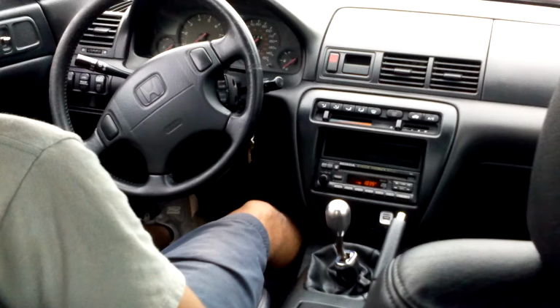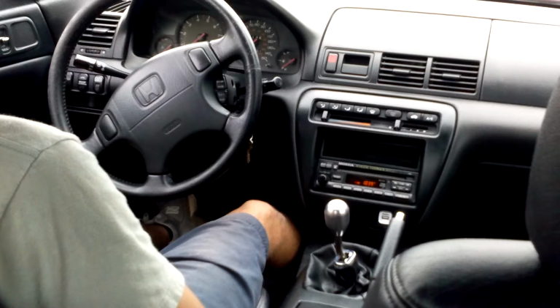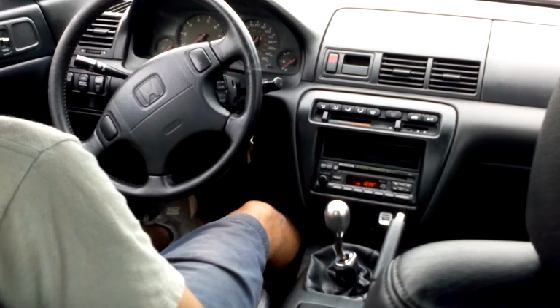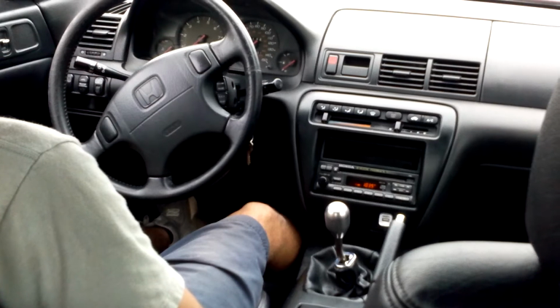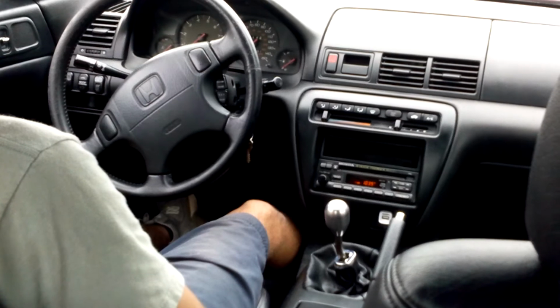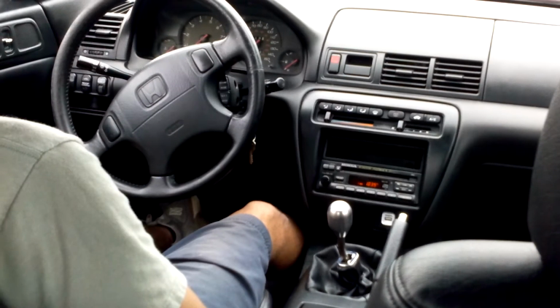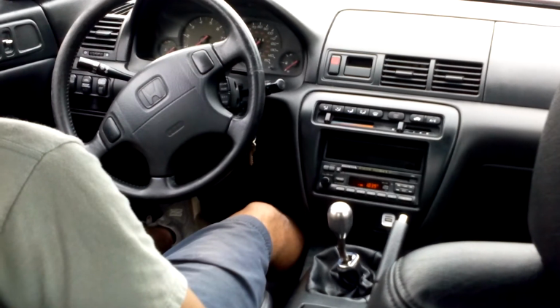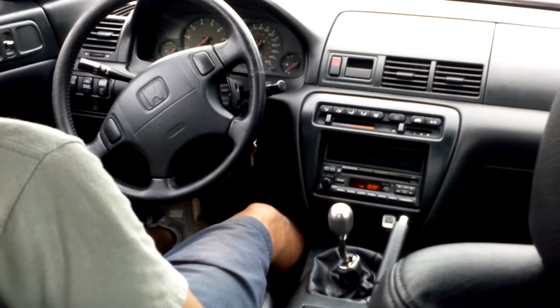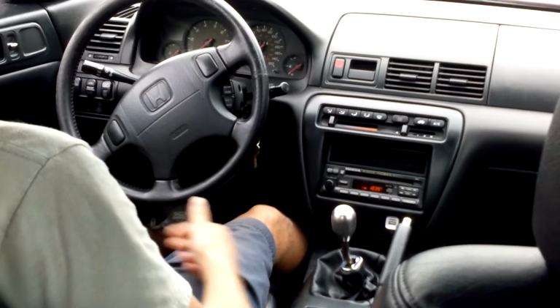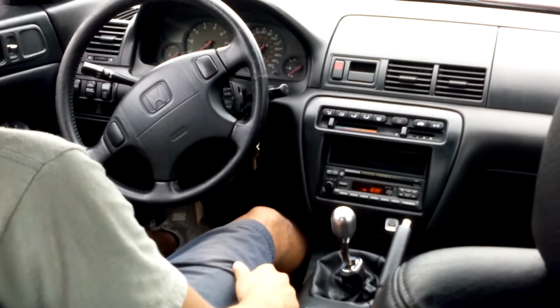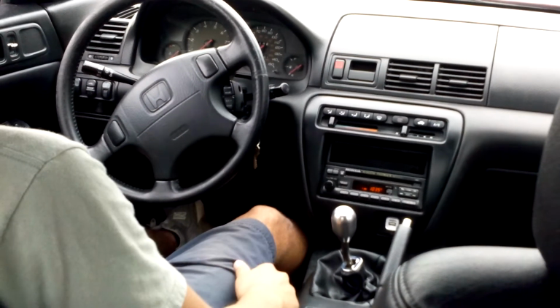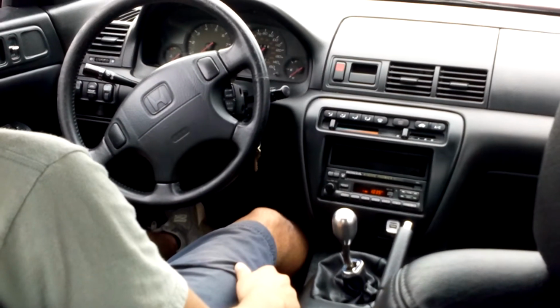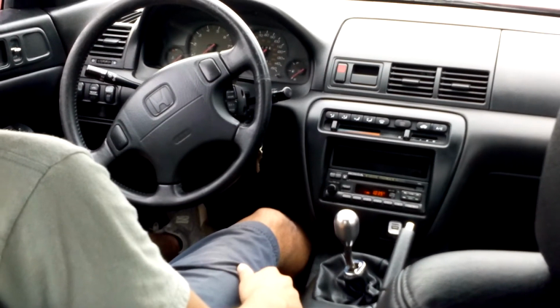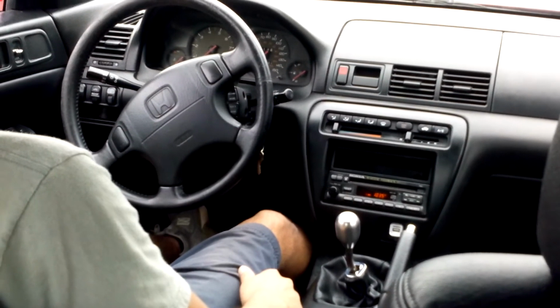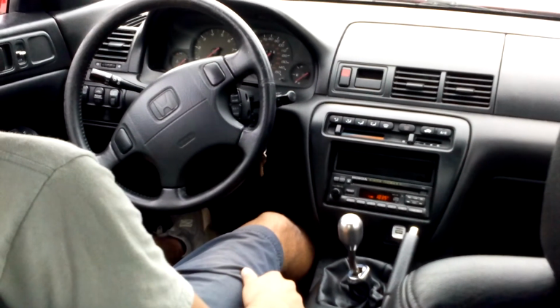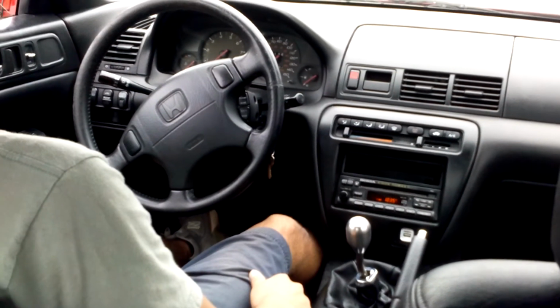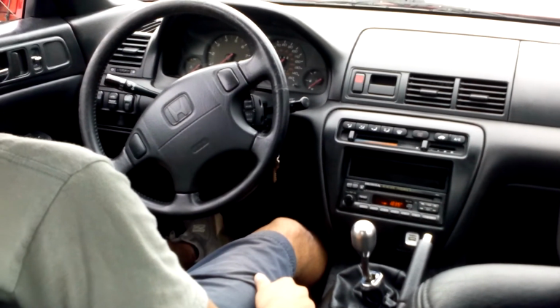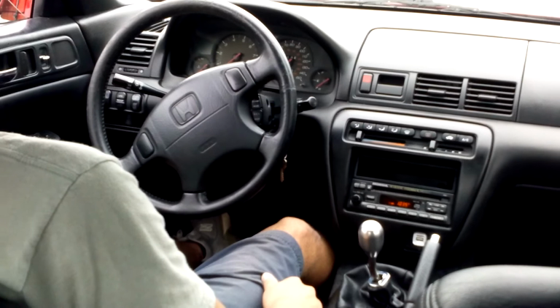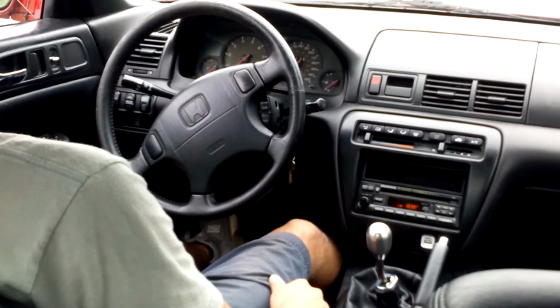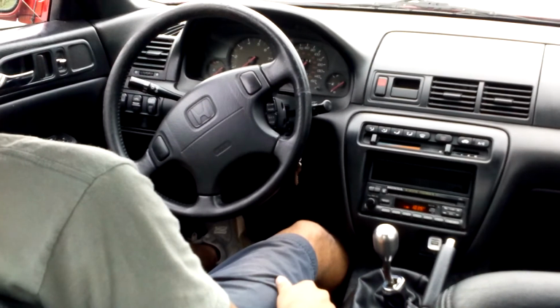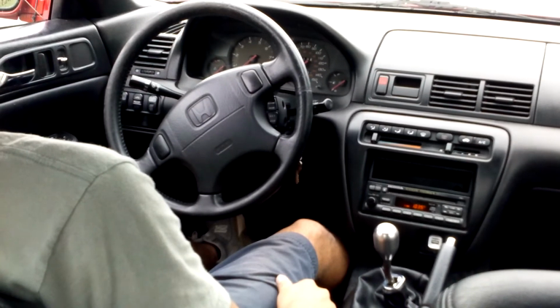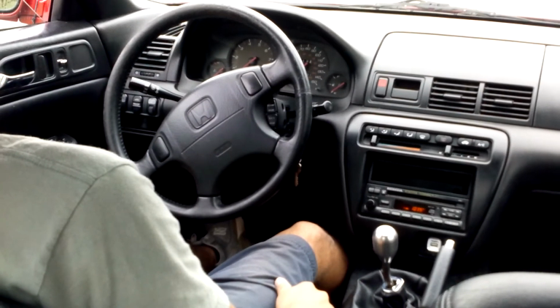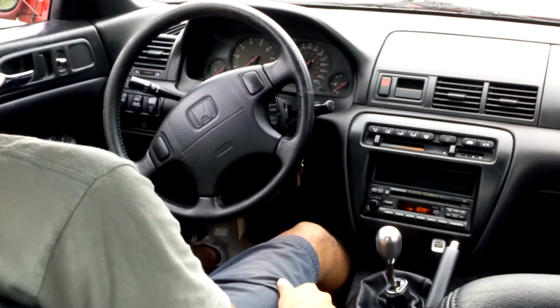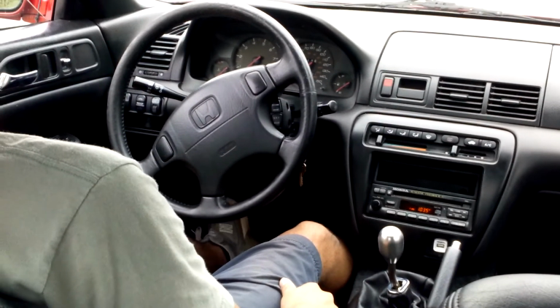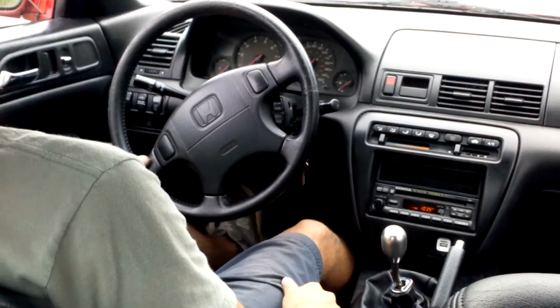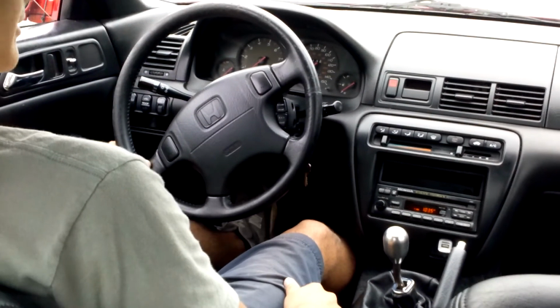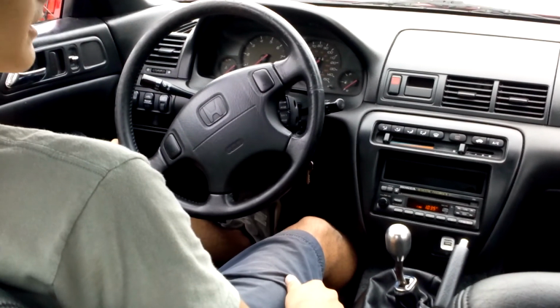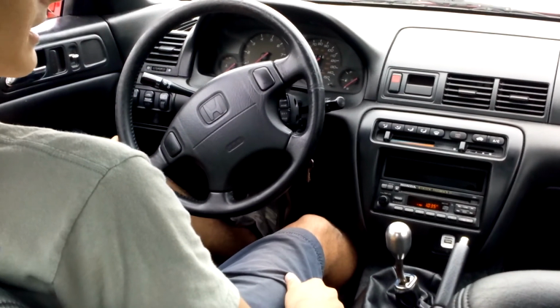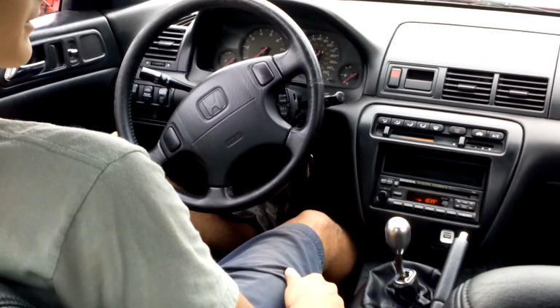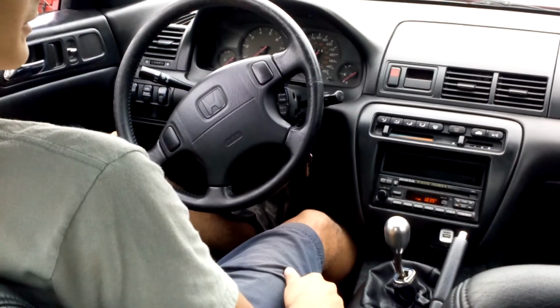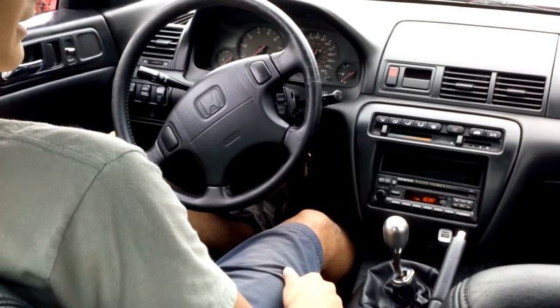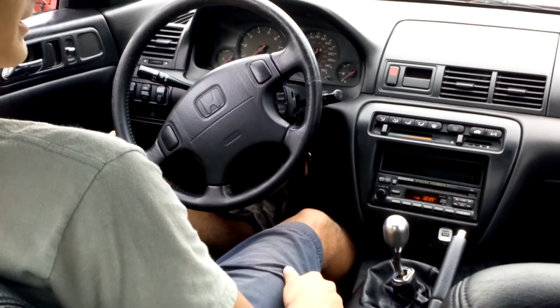This is an instructional video on how to successfully drive a manual car. Our demo car is a 97 Honda Prelude with a standard 5-speed.